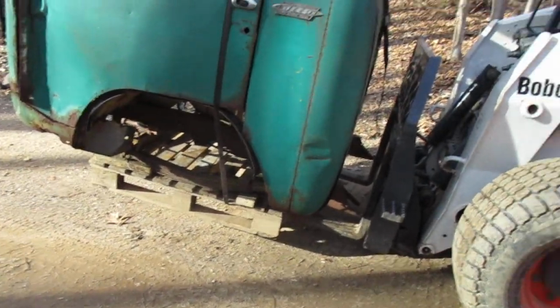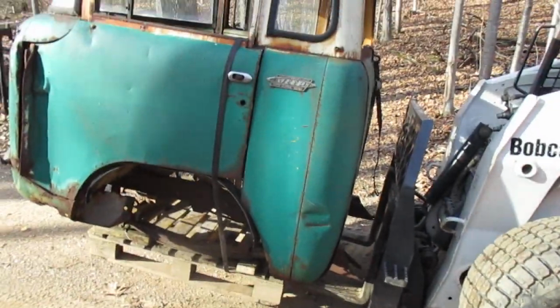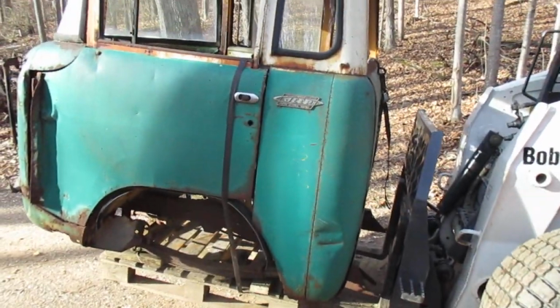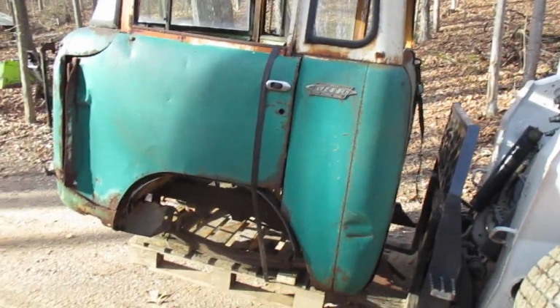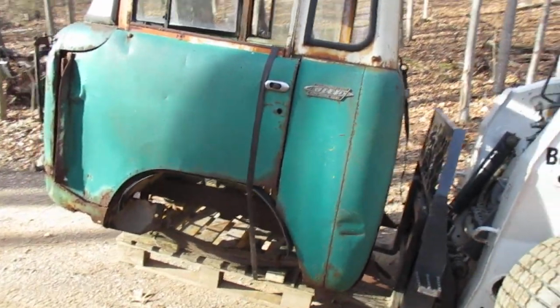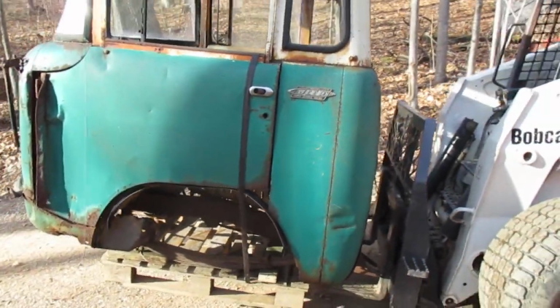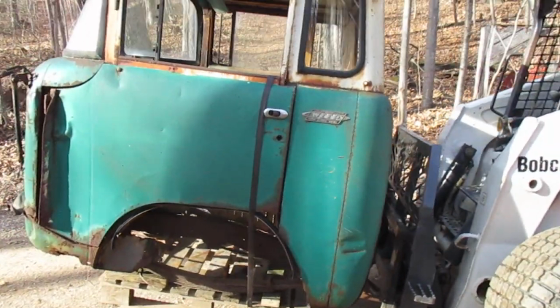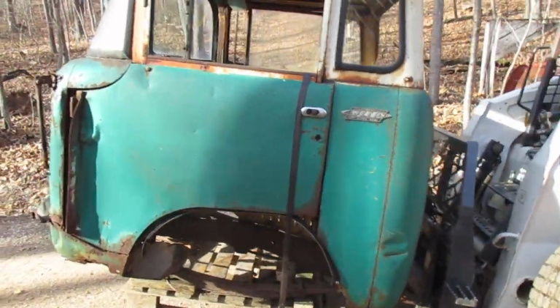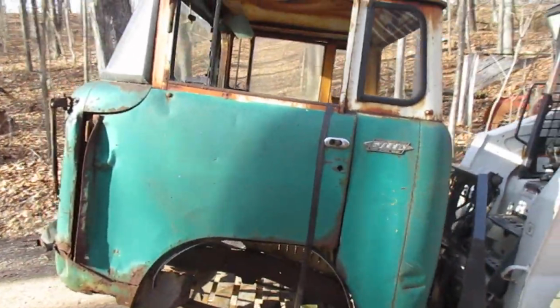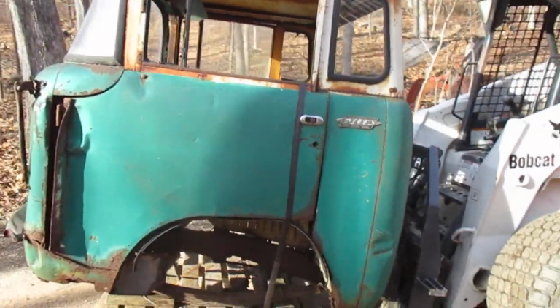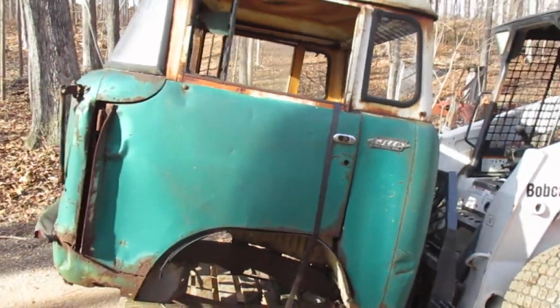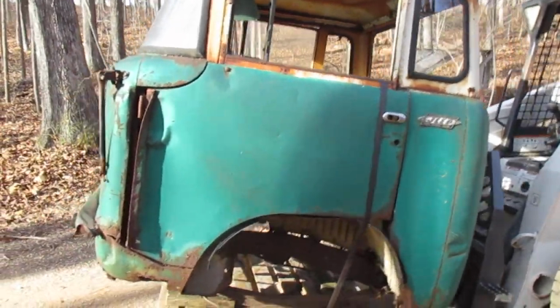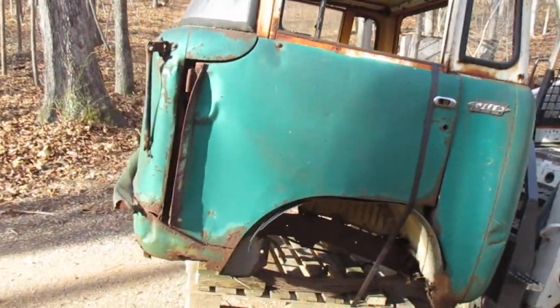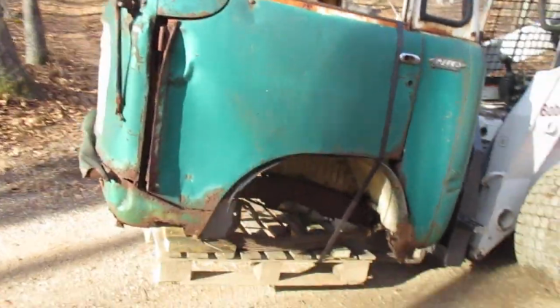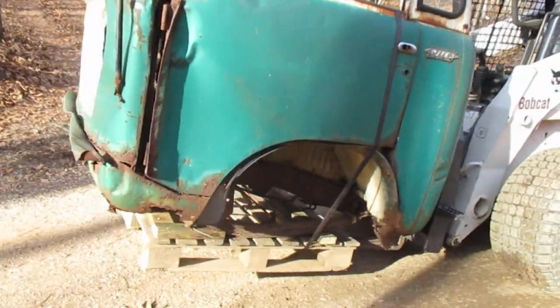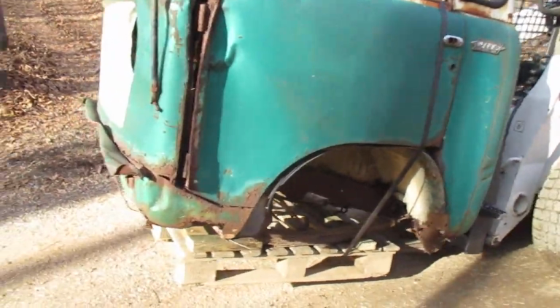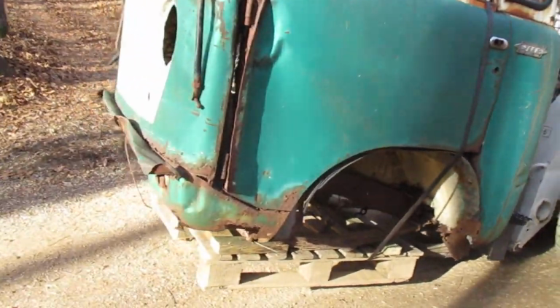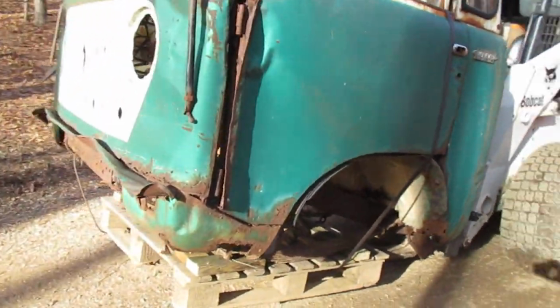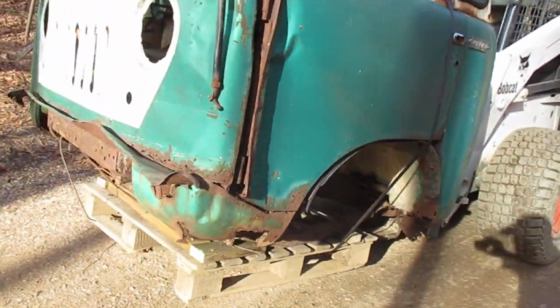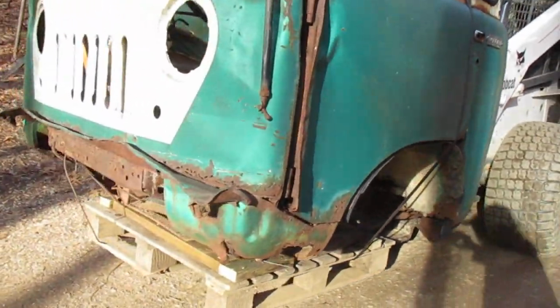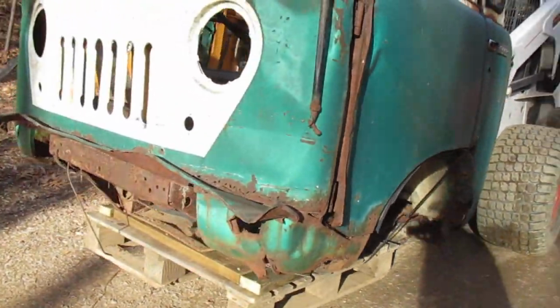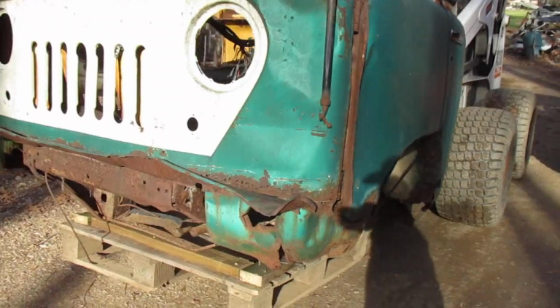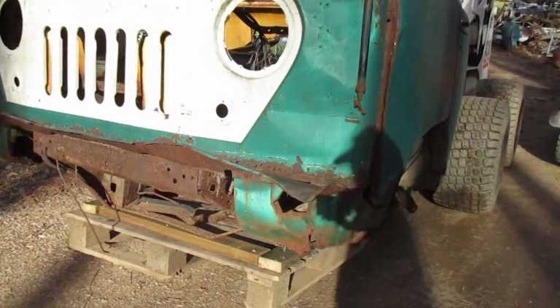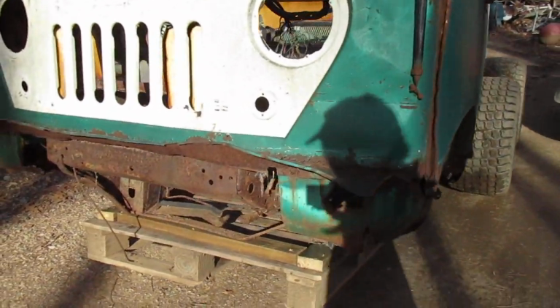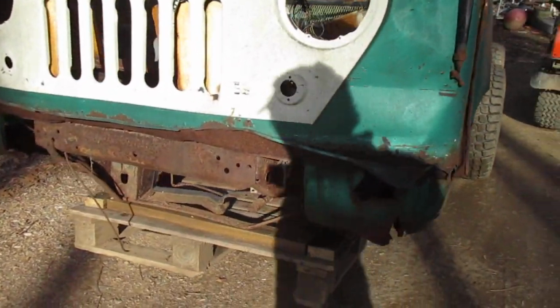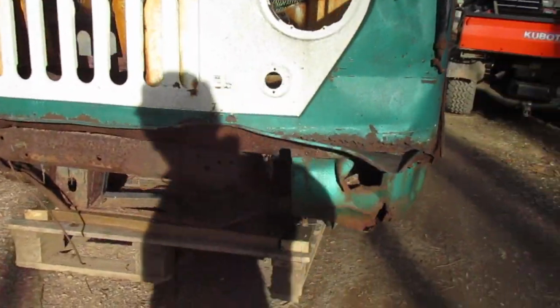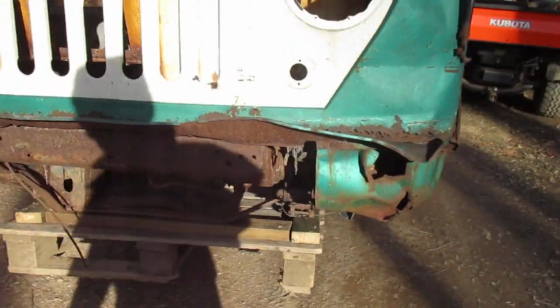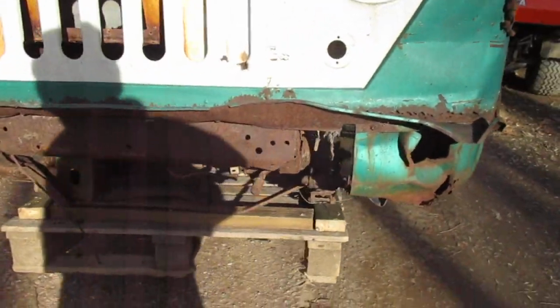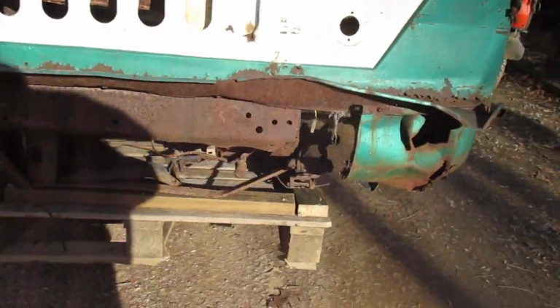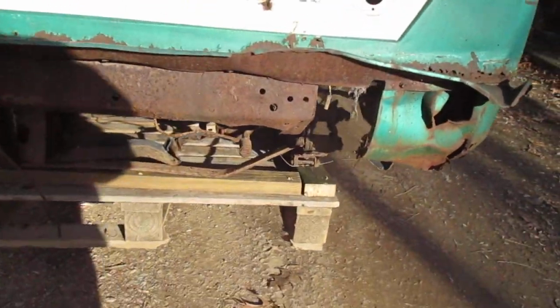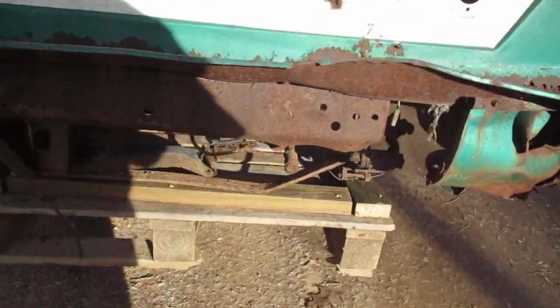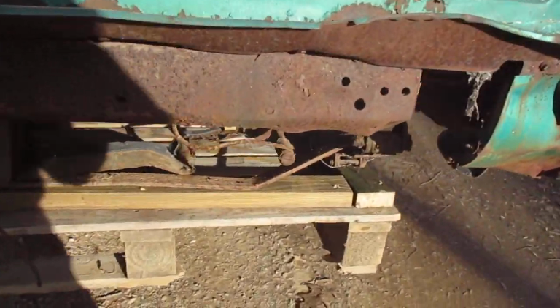Here we go YouTubers, one Jeep heading down the road. I figured I'd video — I don't know, it shows me. I got to account for my time so I don't get hammered.